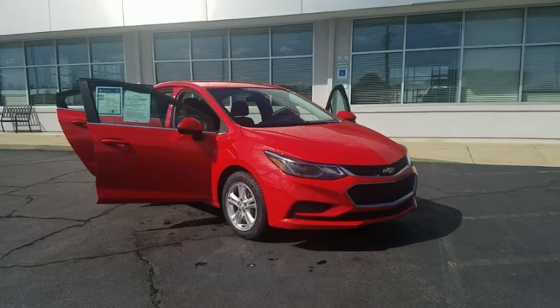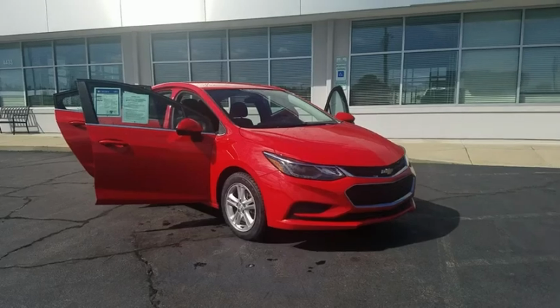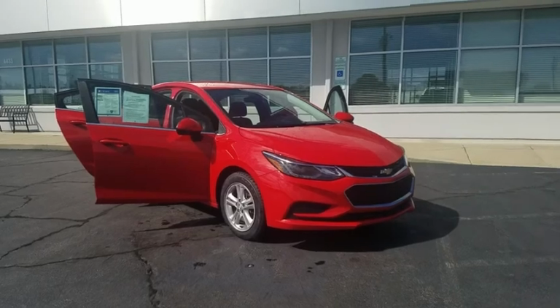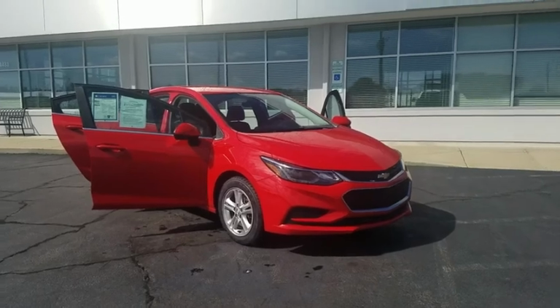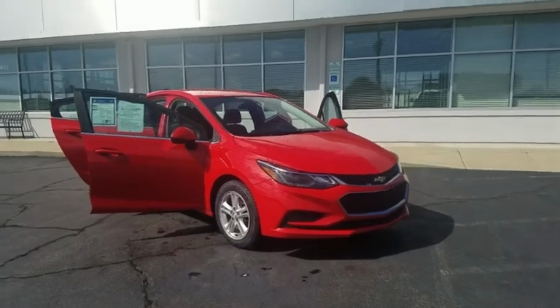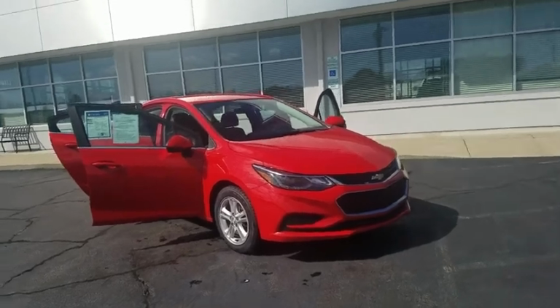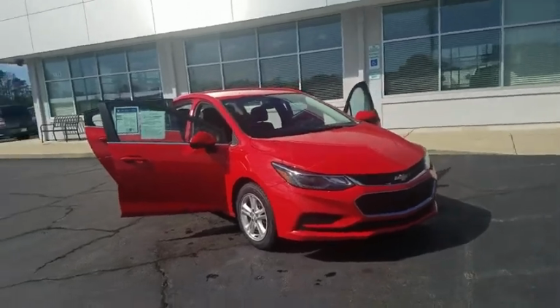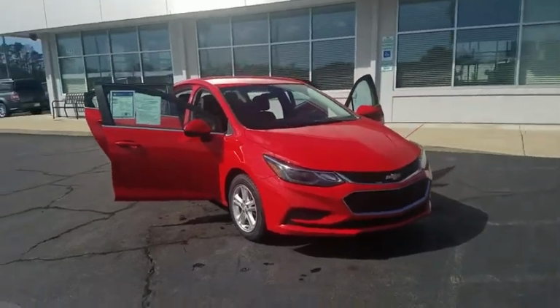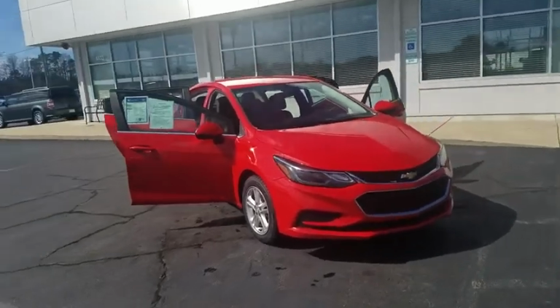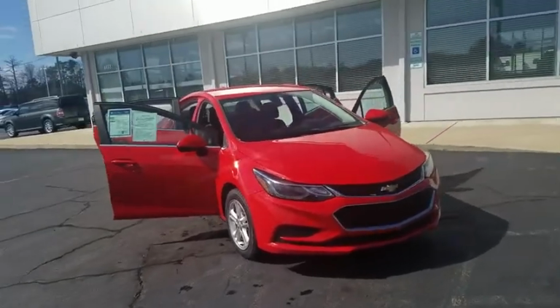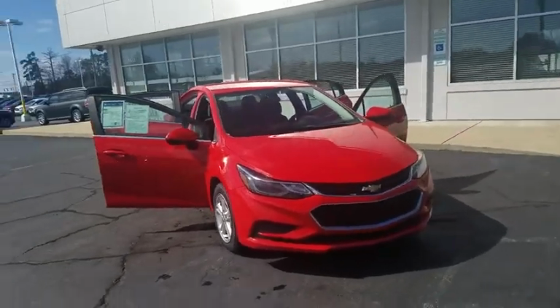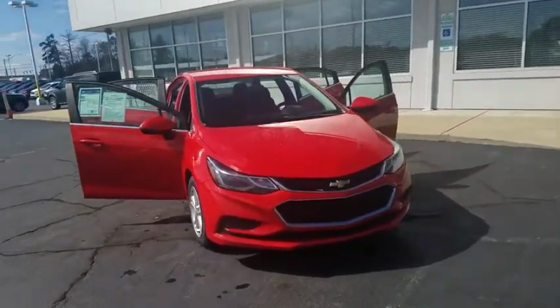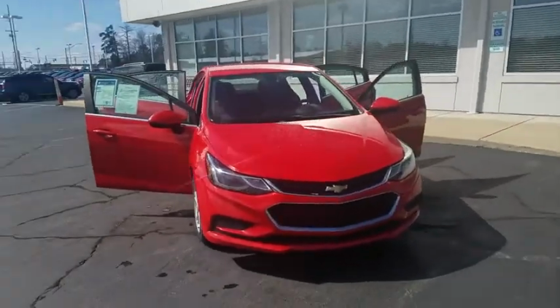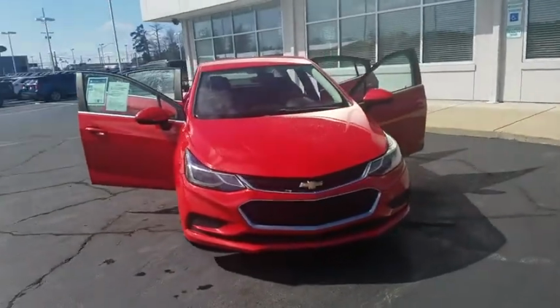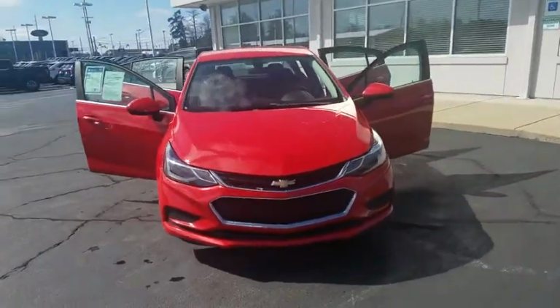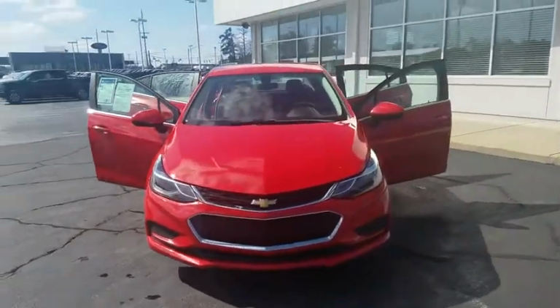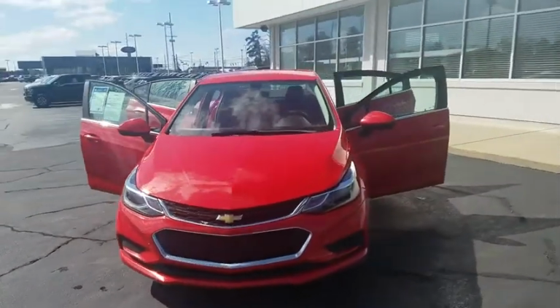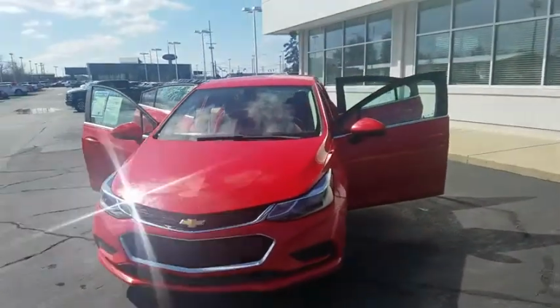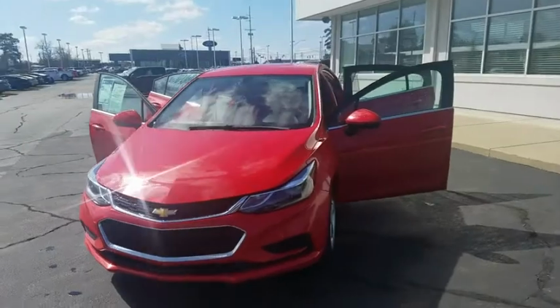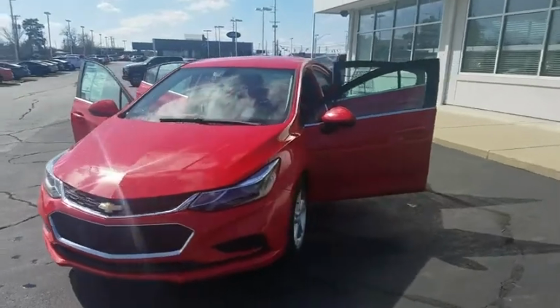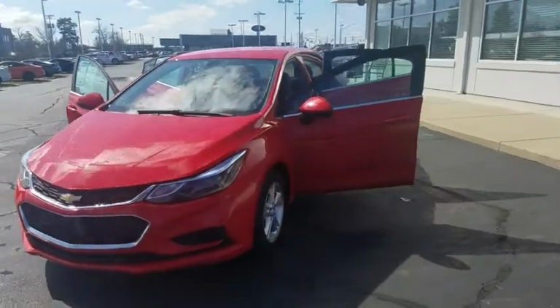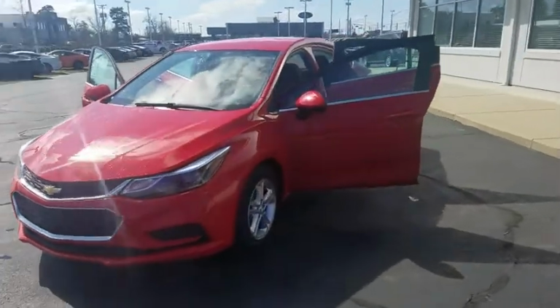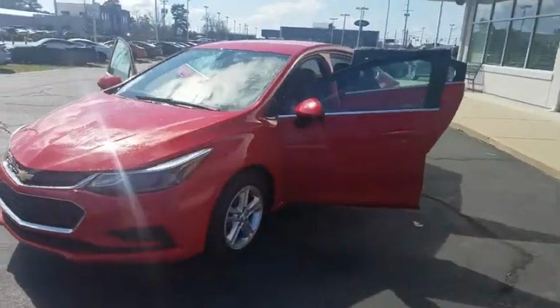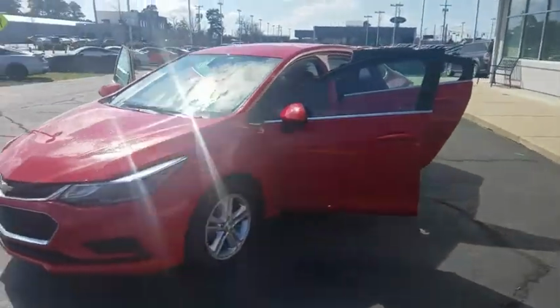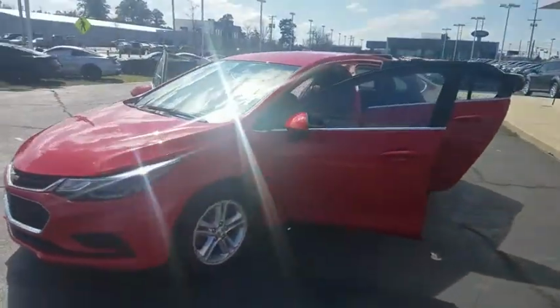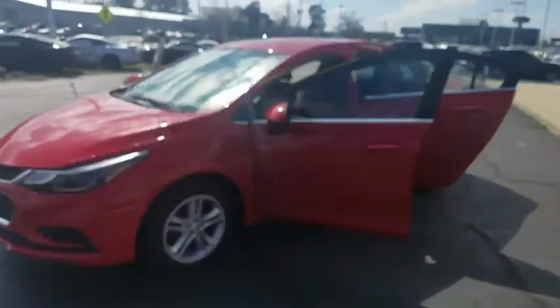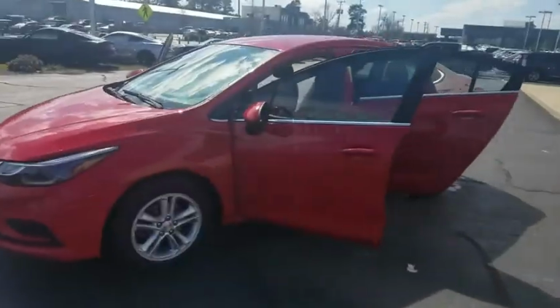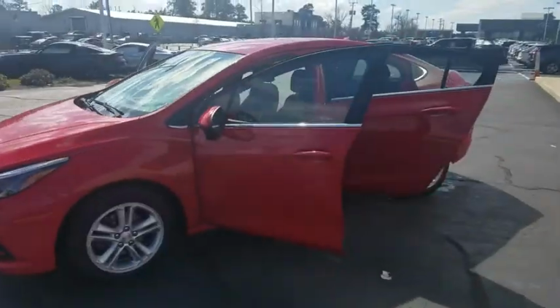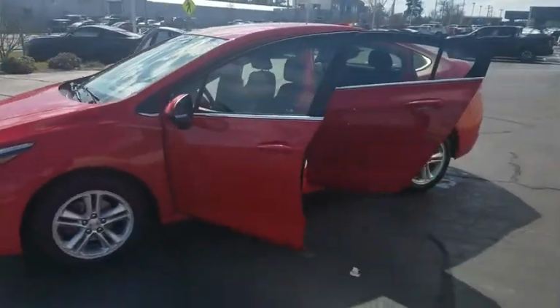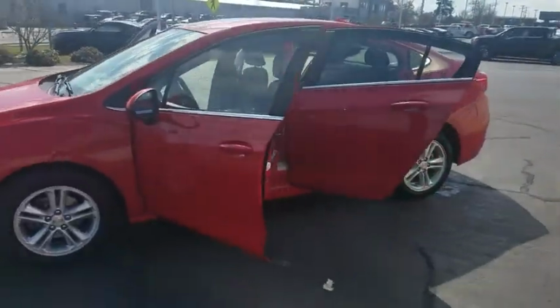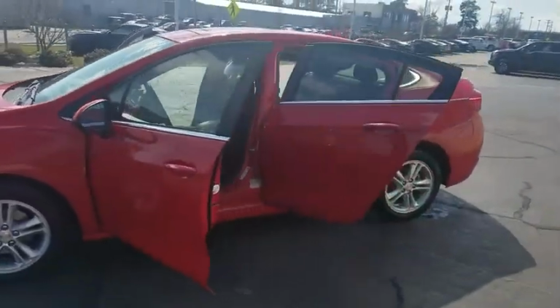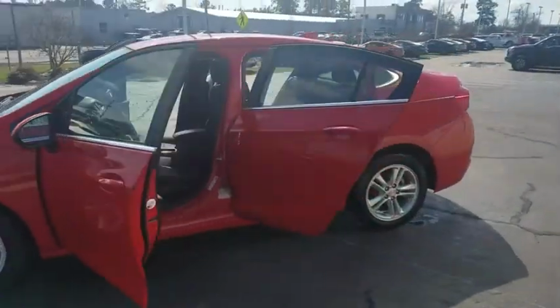You are going to love the 2017 Chevrolet Cruze. The Cruze blueprint calls for more than you'd expect. This vehicle has less than 80,000 miles.